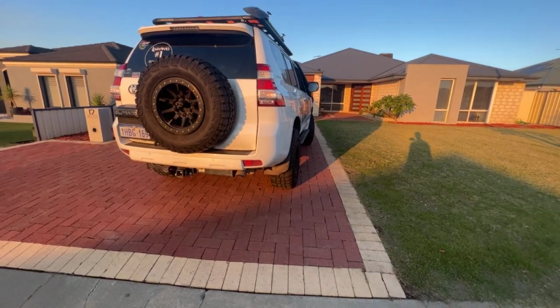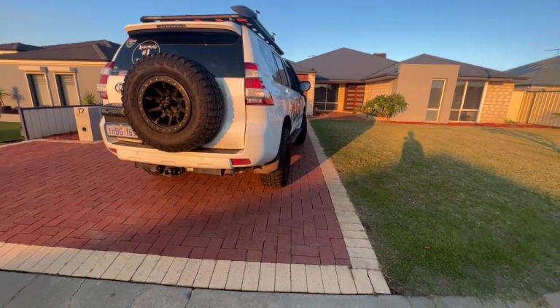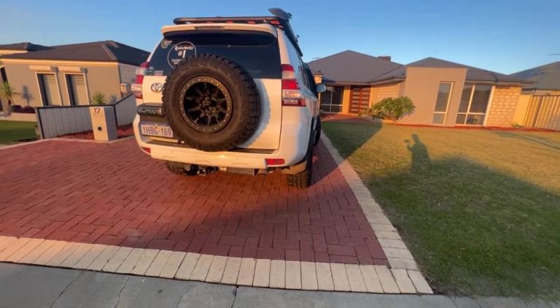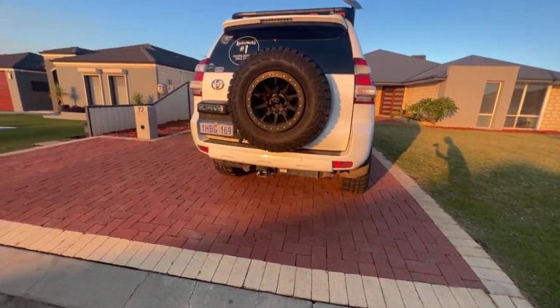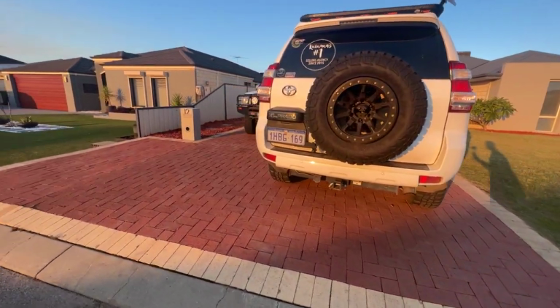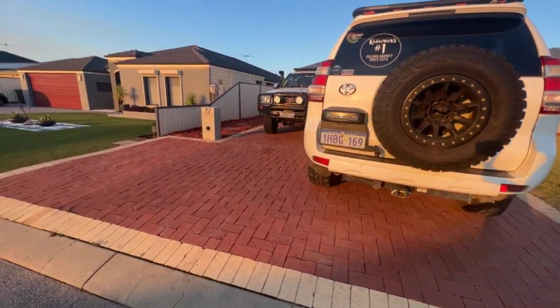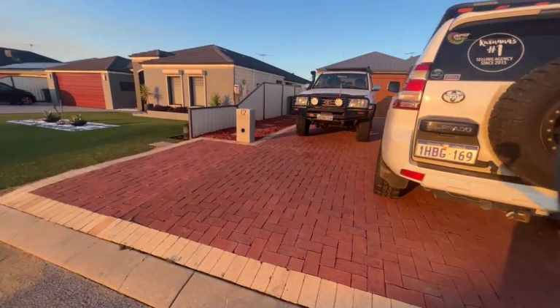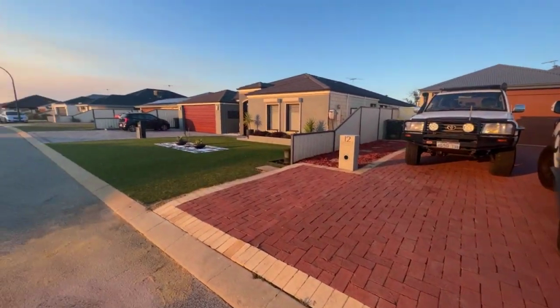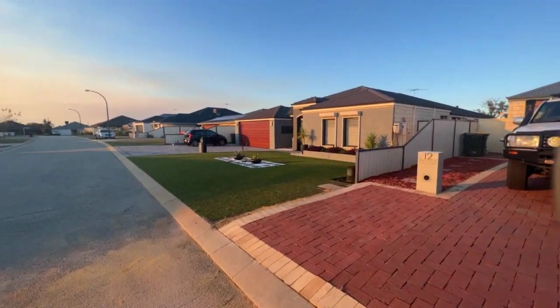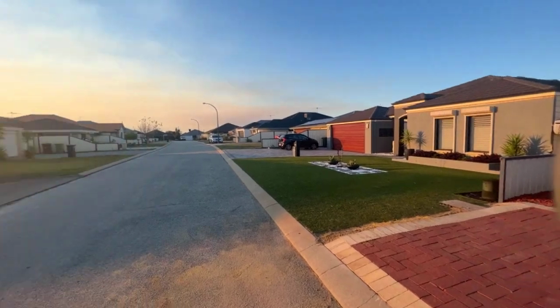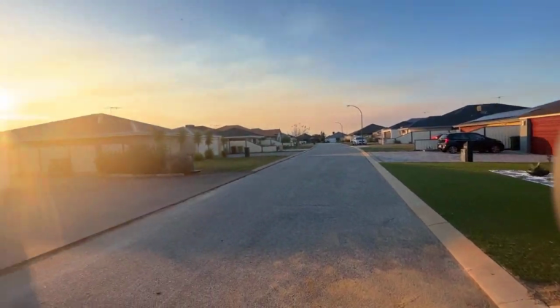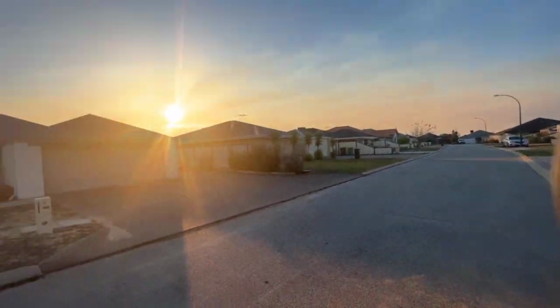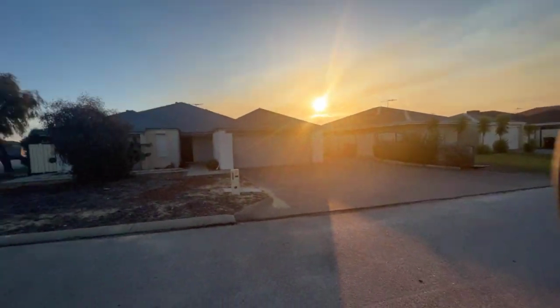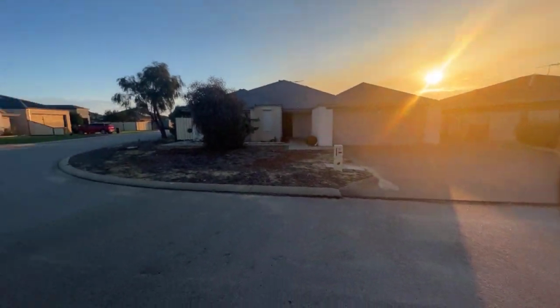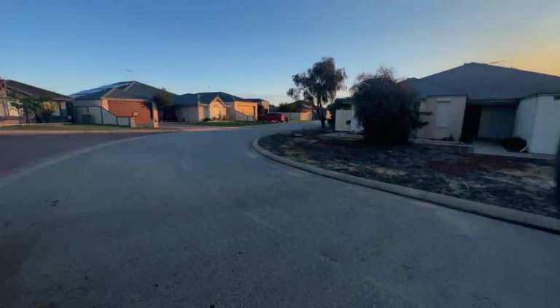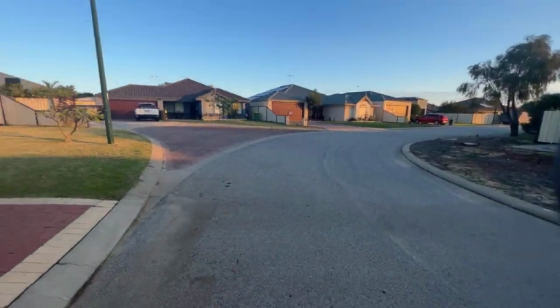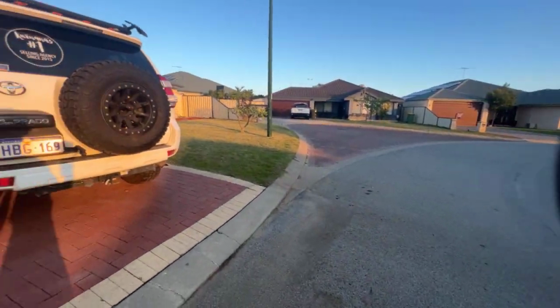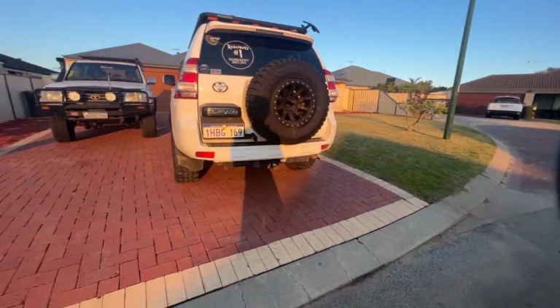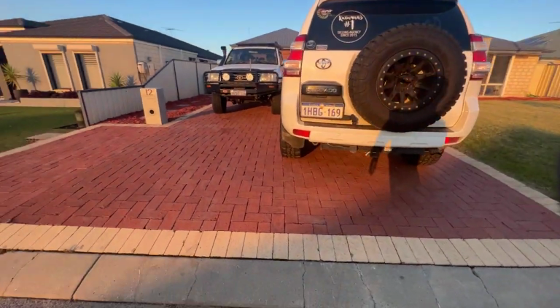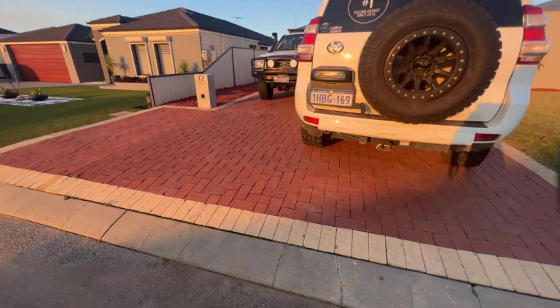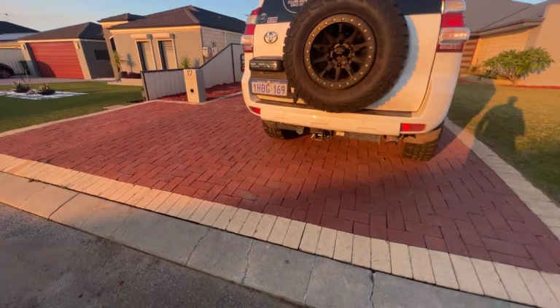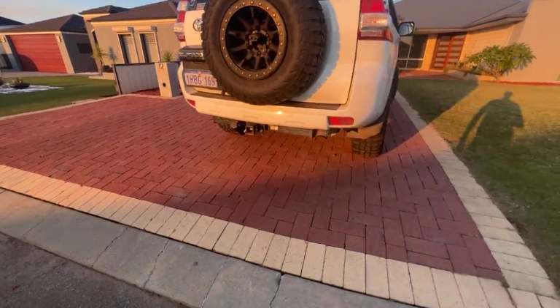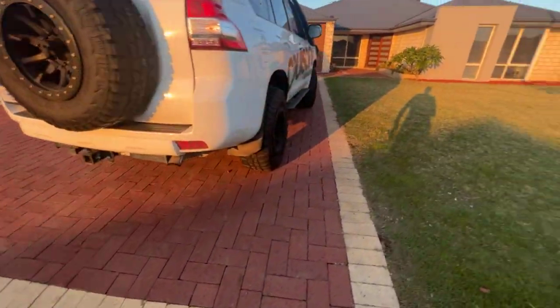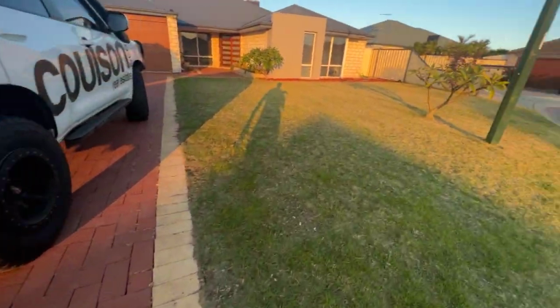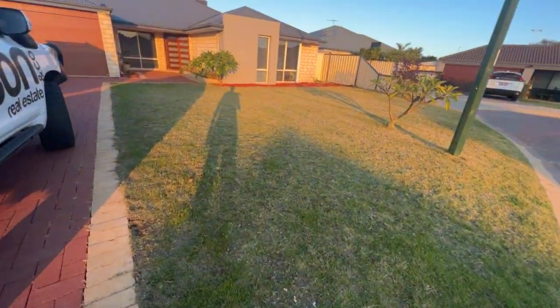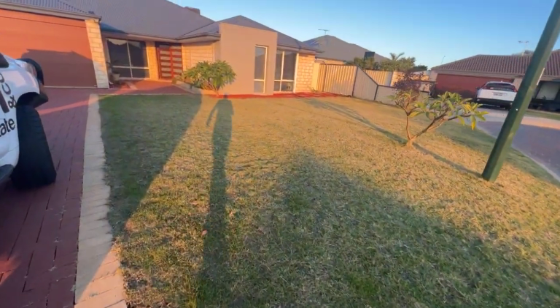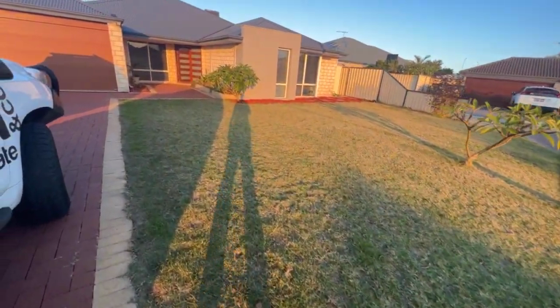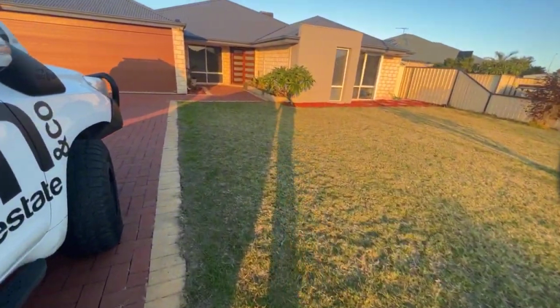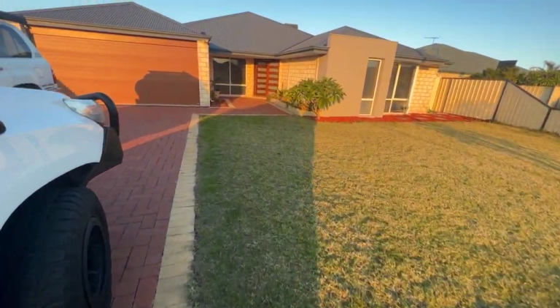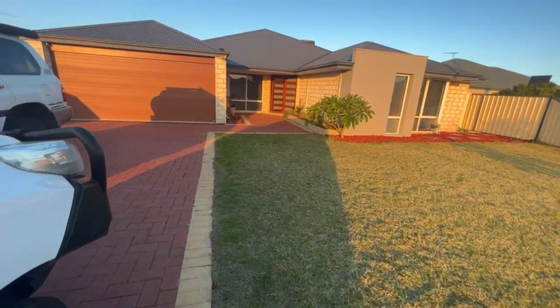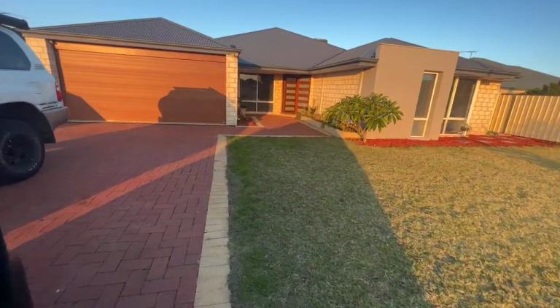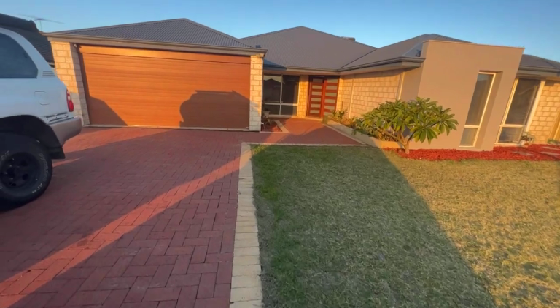Hey guys, 12 Calberry Crescent in Bertram. Good quiet street, good street appeal, low traffic, freshly paved driveway, good patch of lawn, one of the bigger blocks in Bertram at 620 square meters.